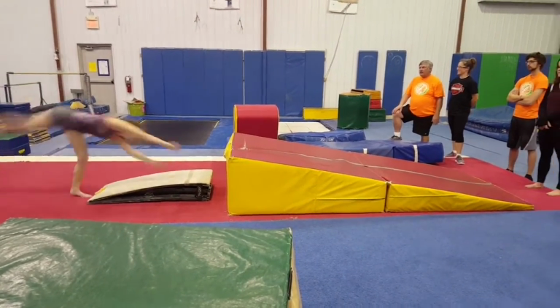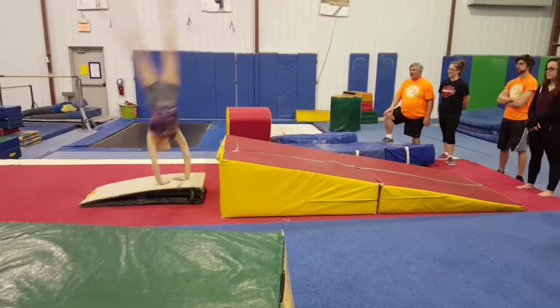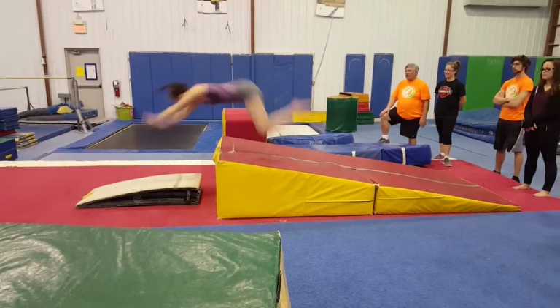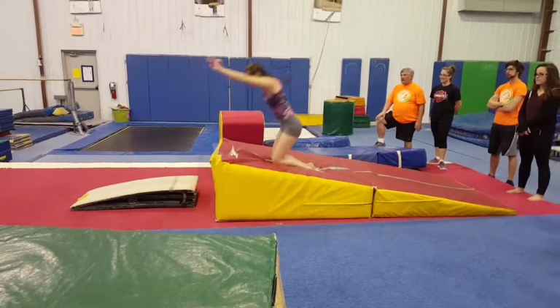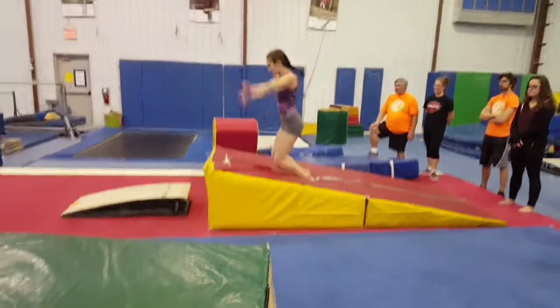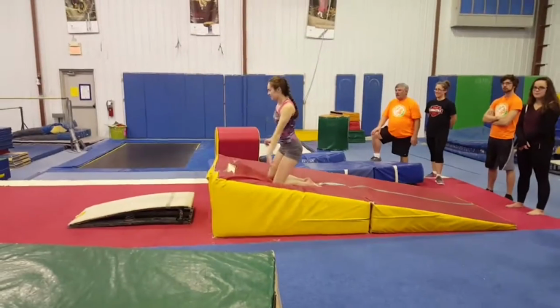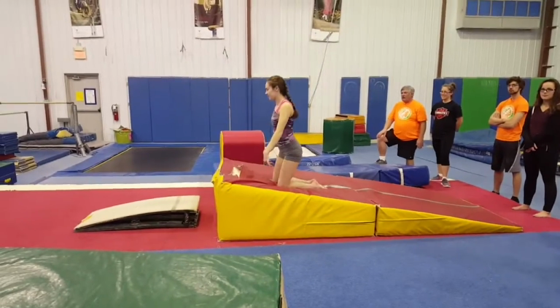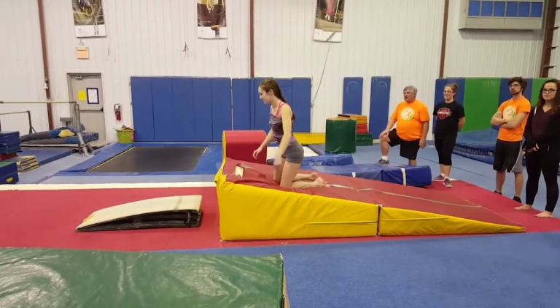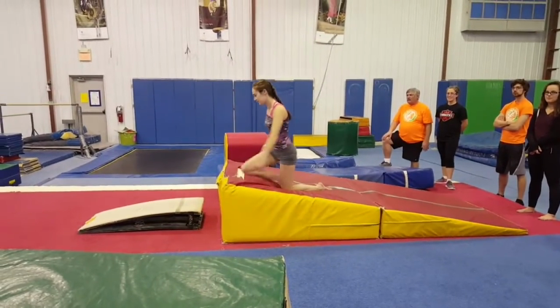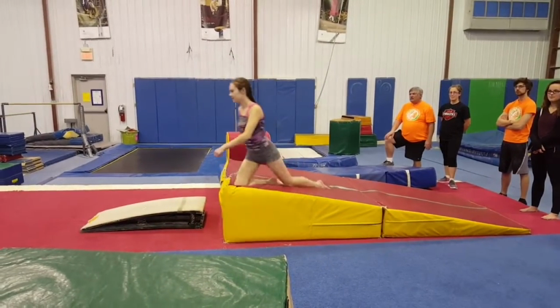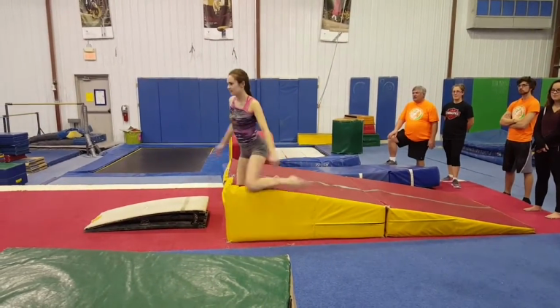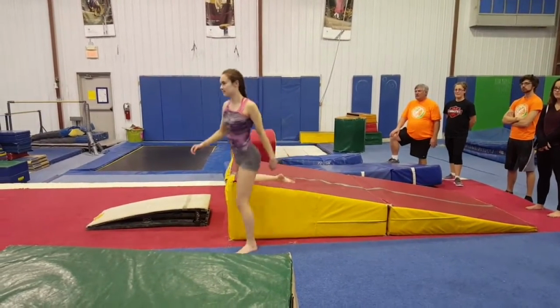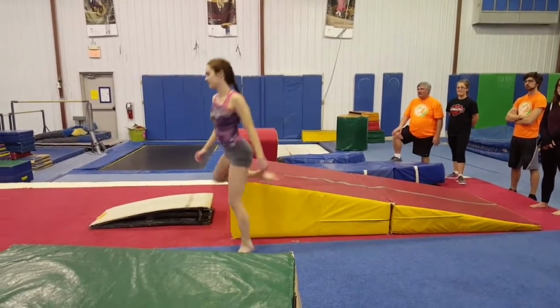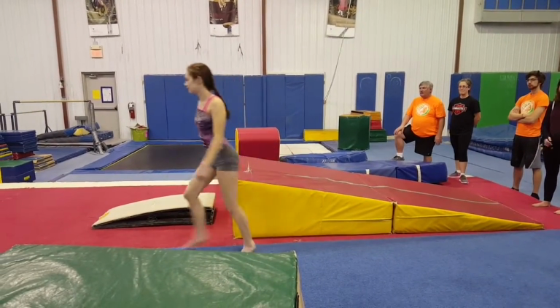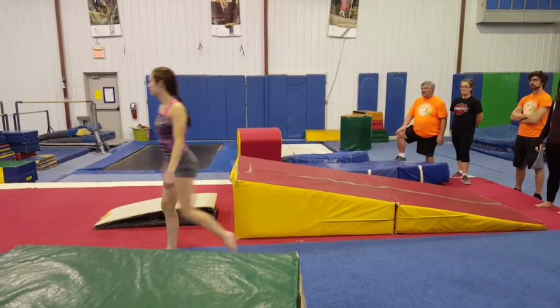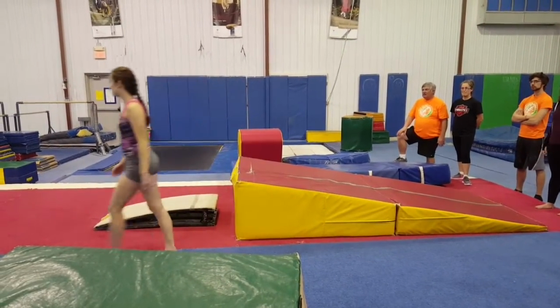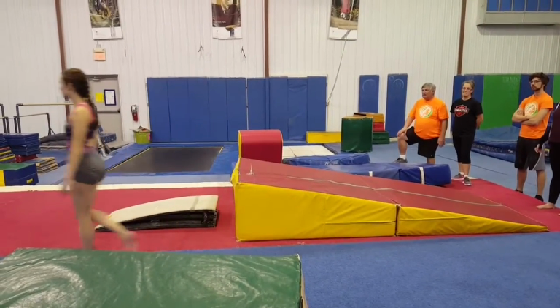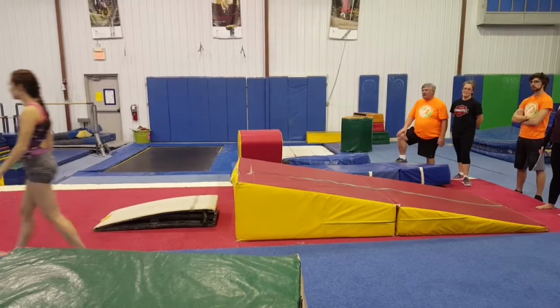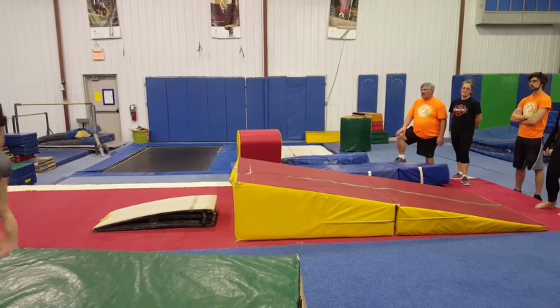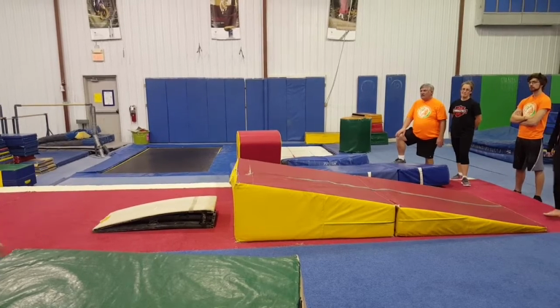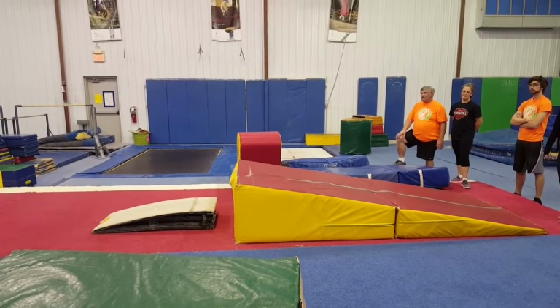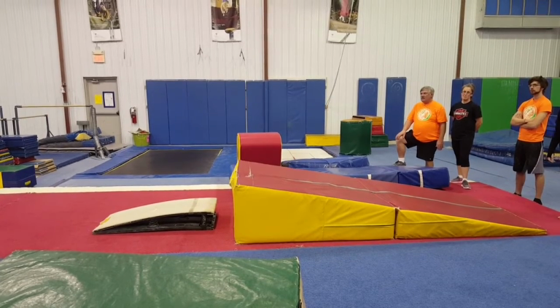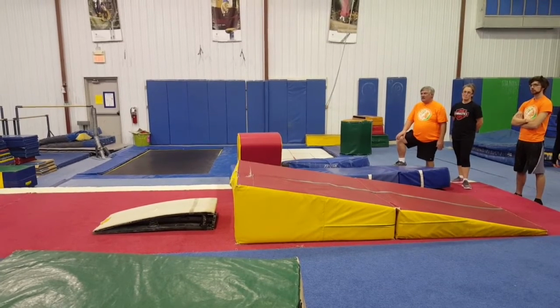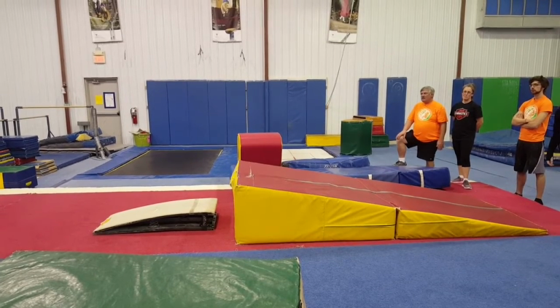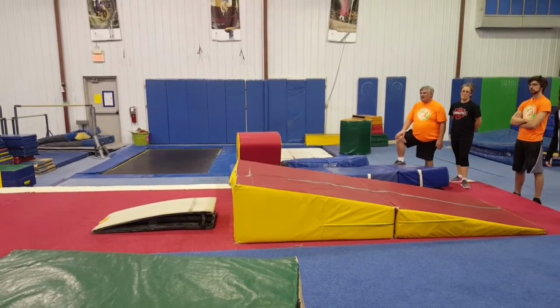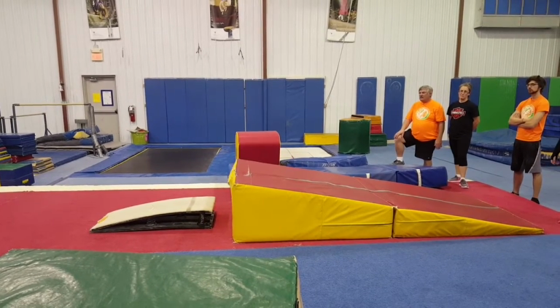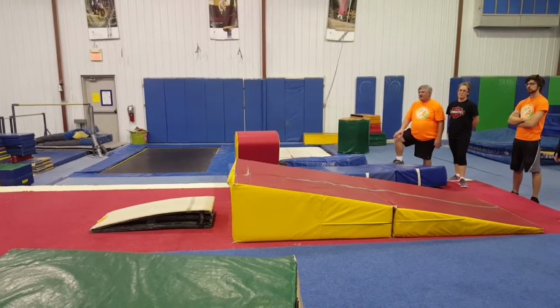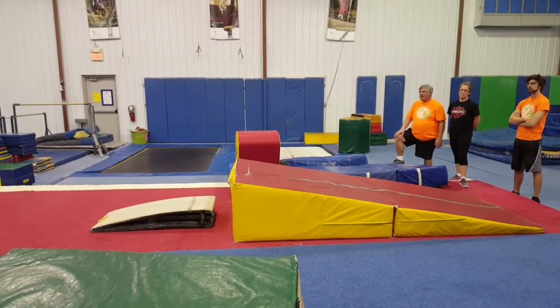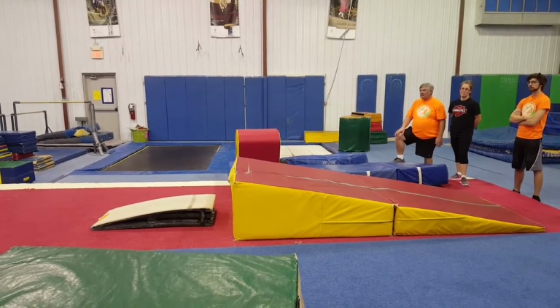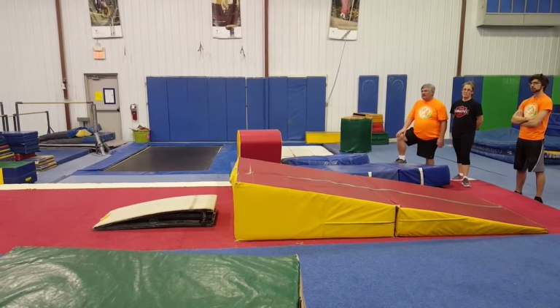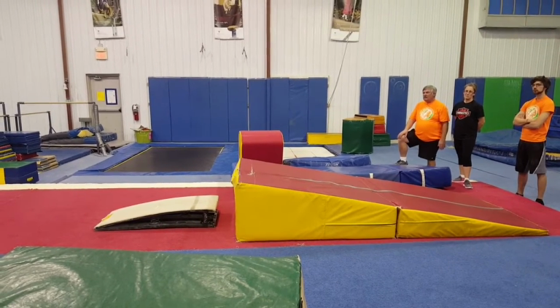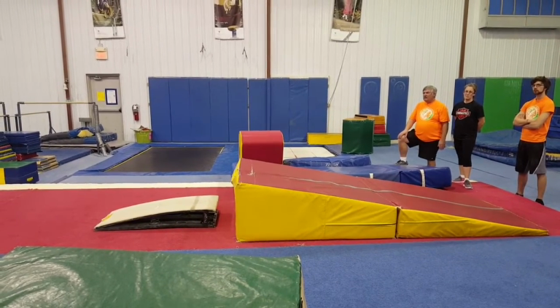Can you talk about hand placement? Yeah, I prefer — I tell them — as if your hand's on the beam. Take it, in line.